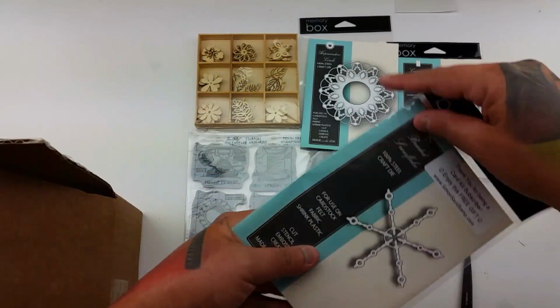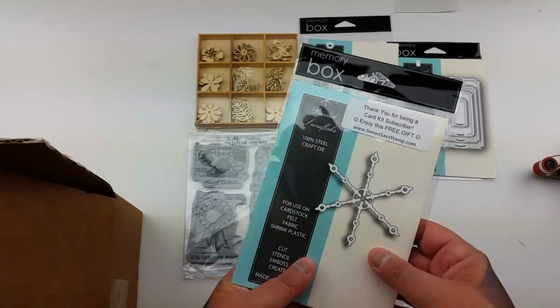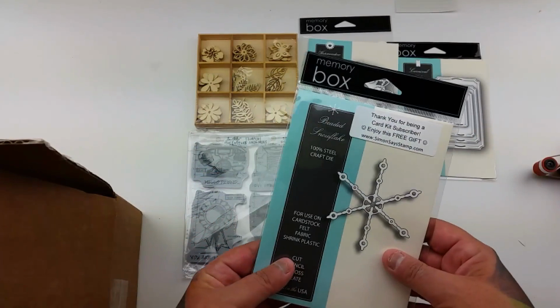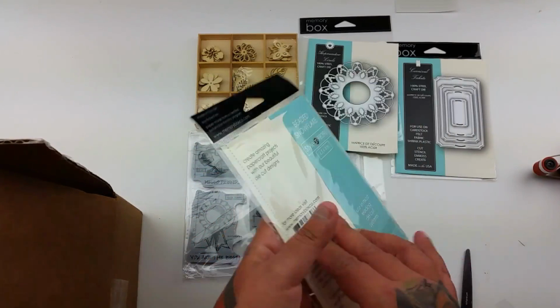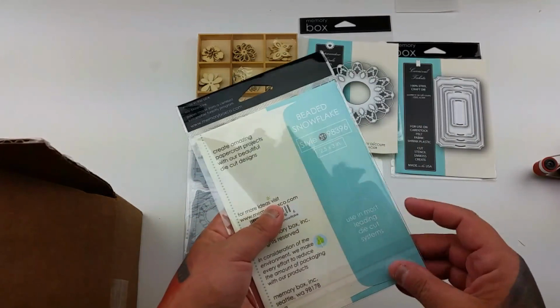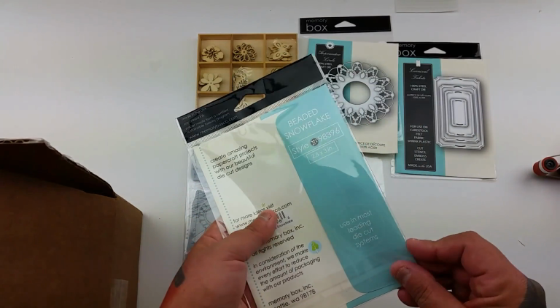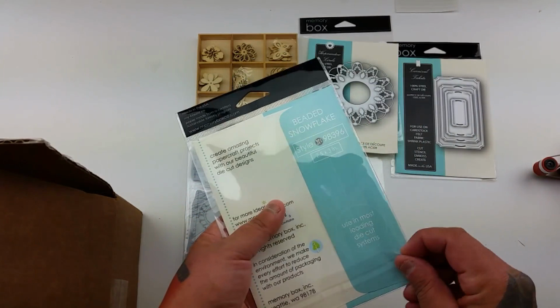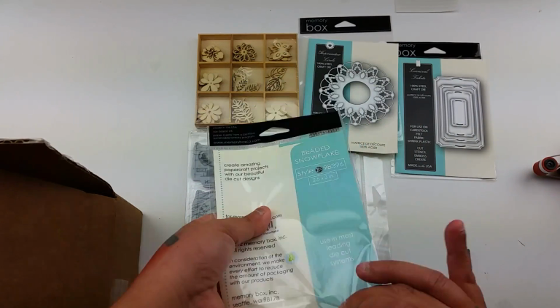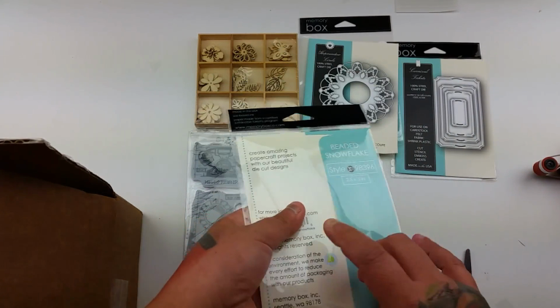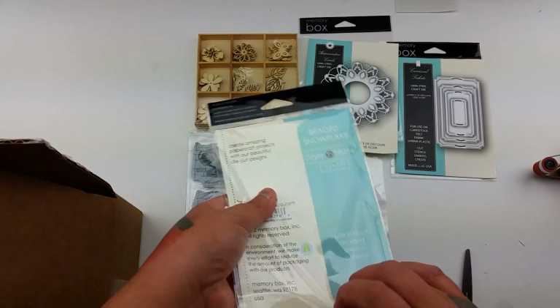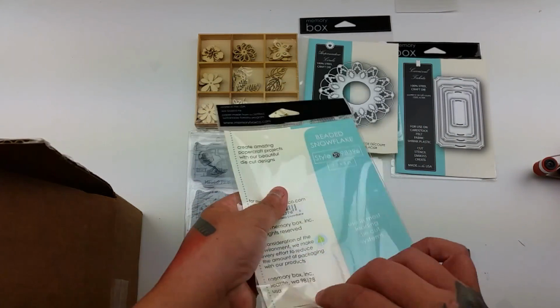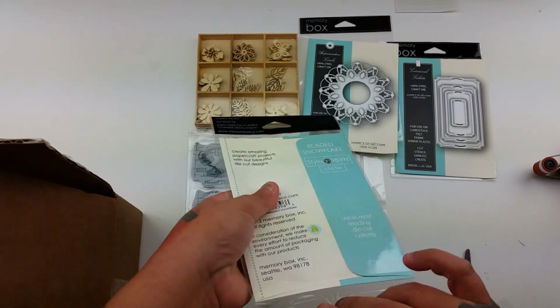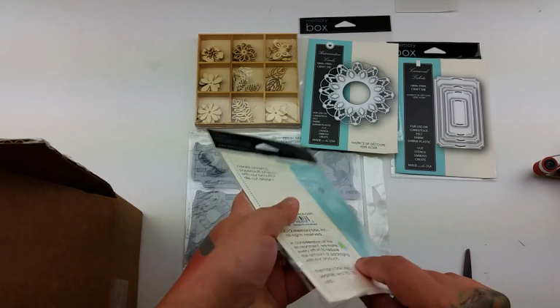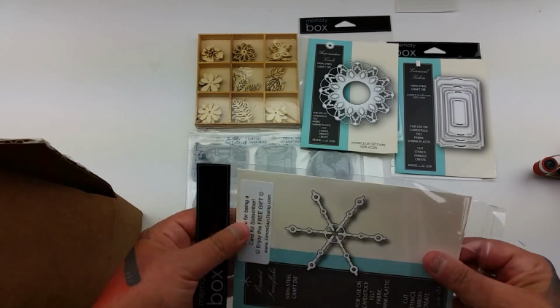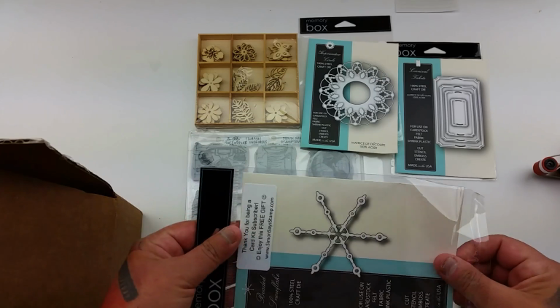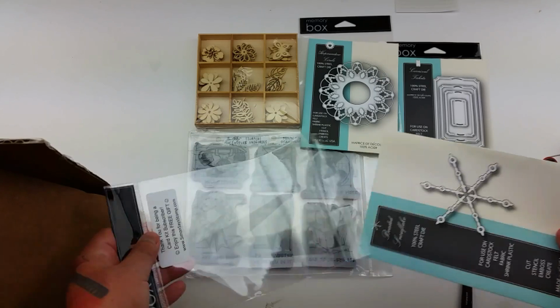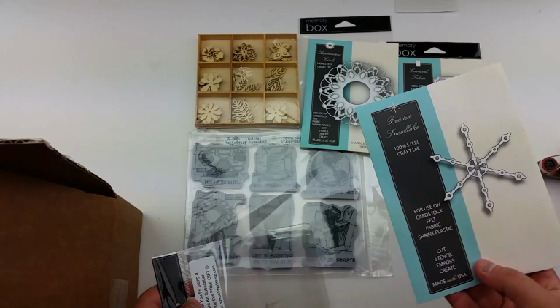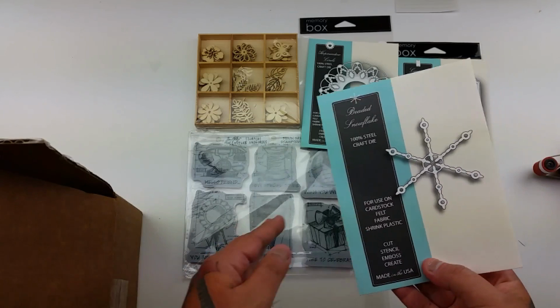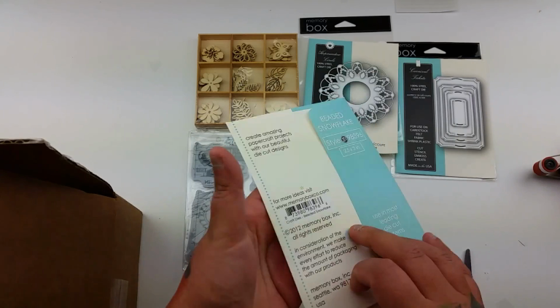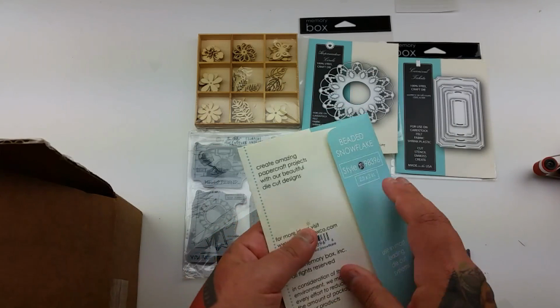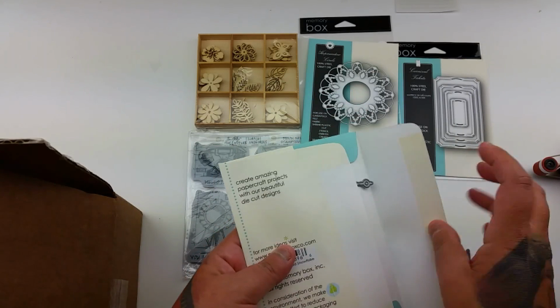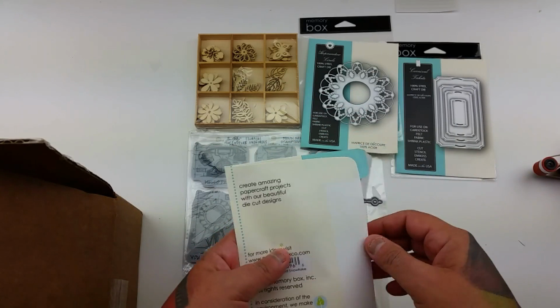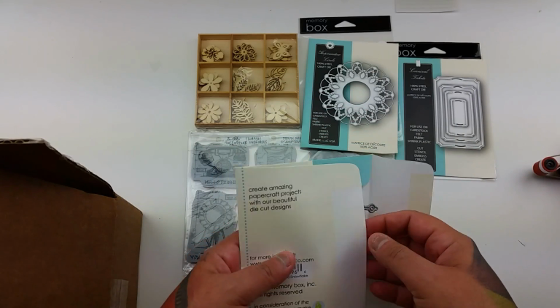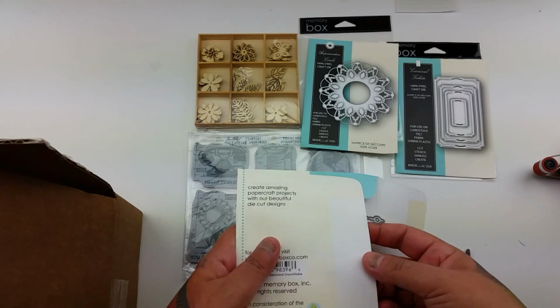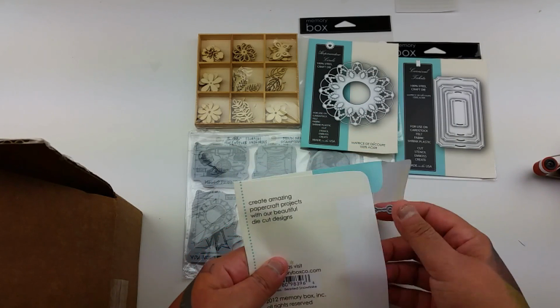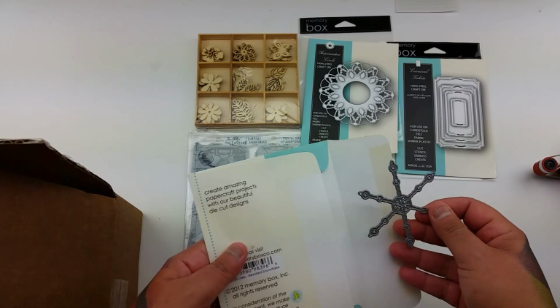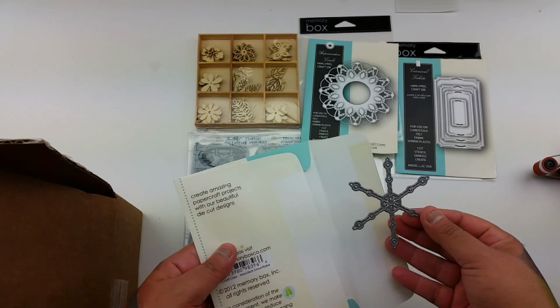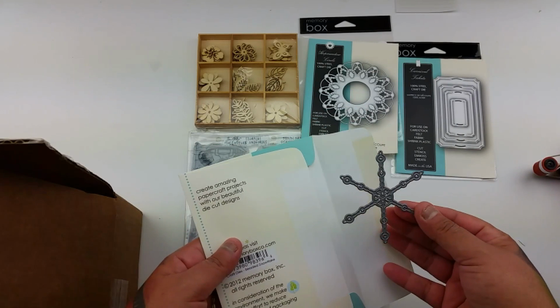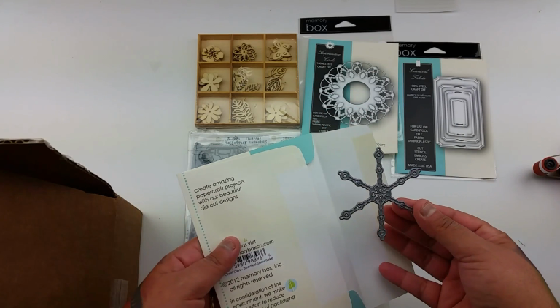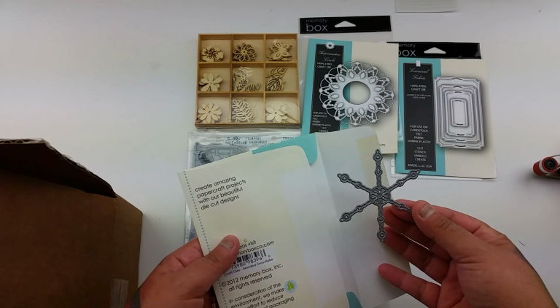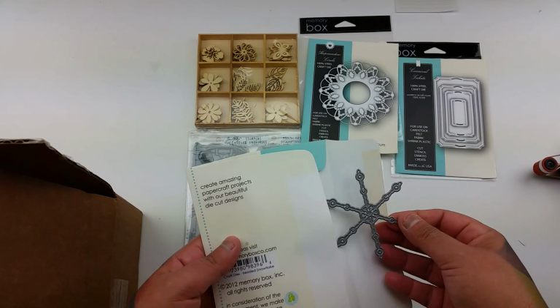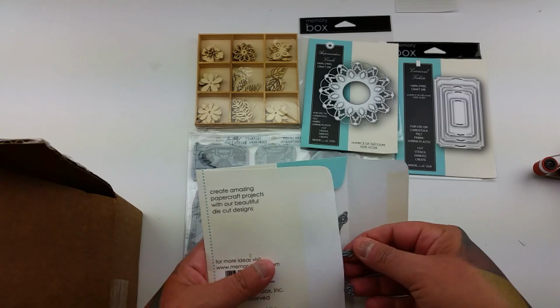Oh, another die — a snowflake! This one's a snowflake. Oh wow, that's pretty.